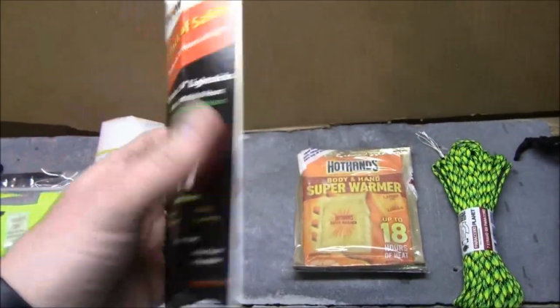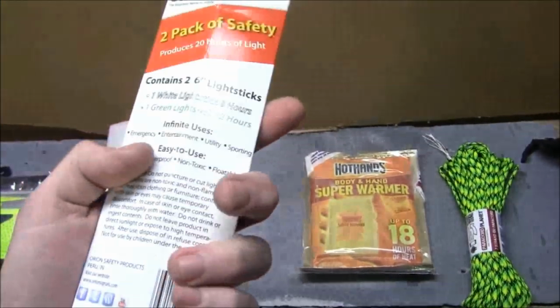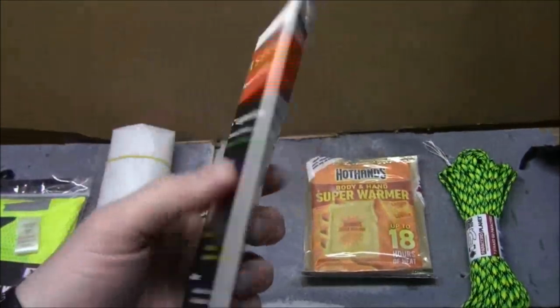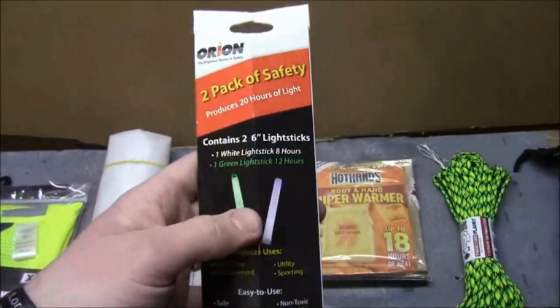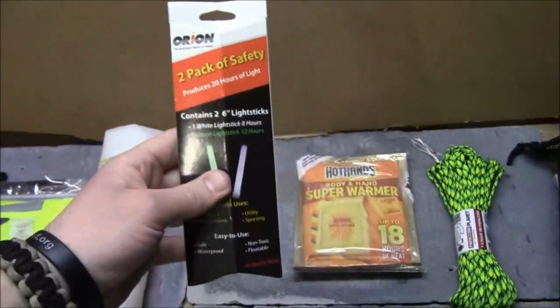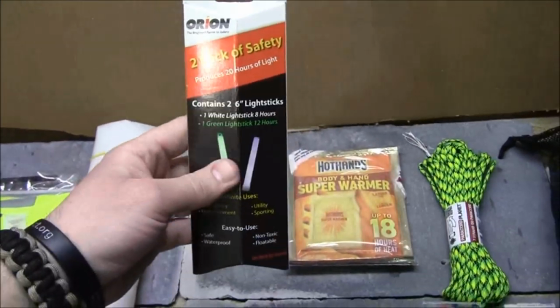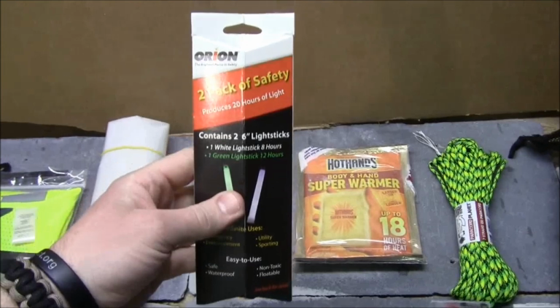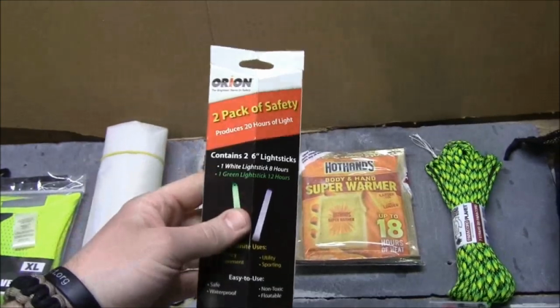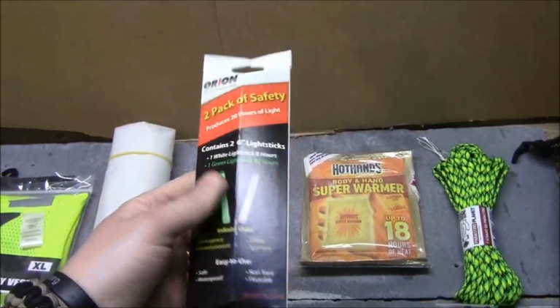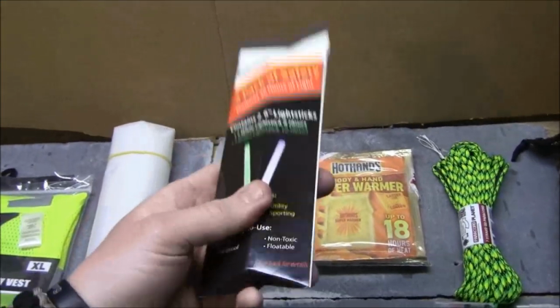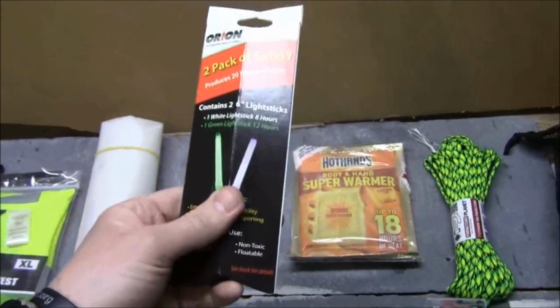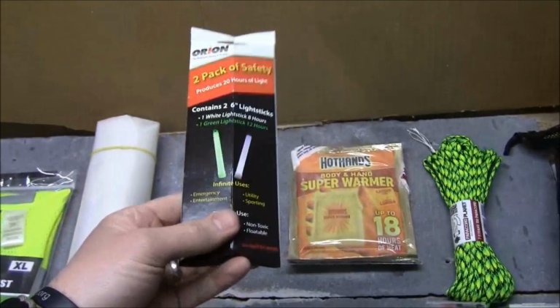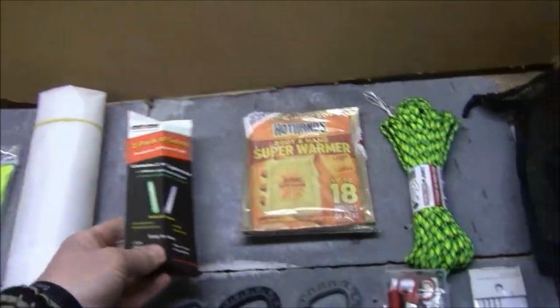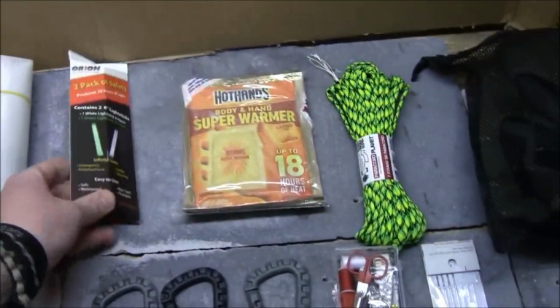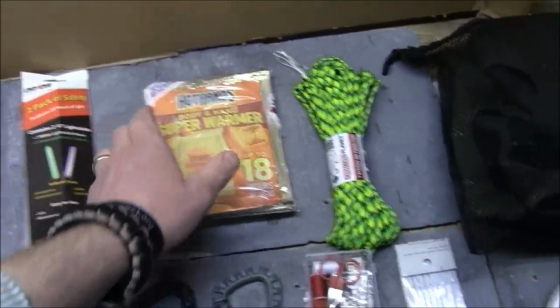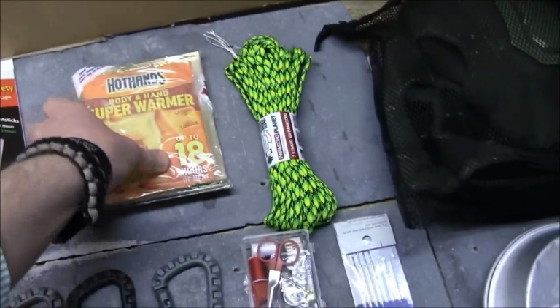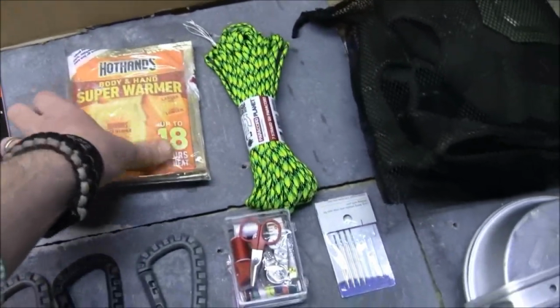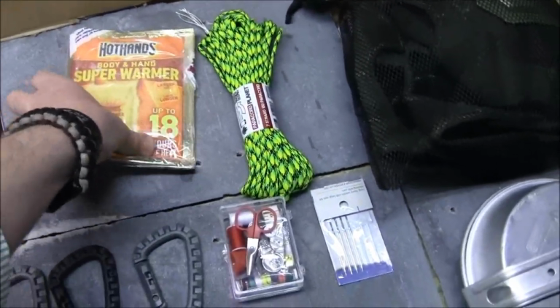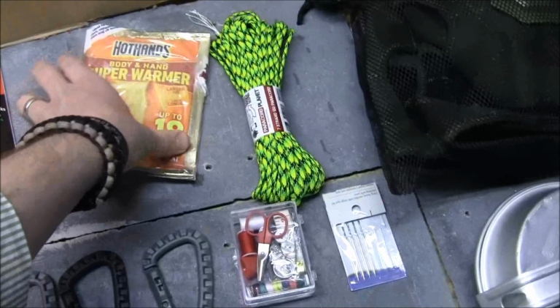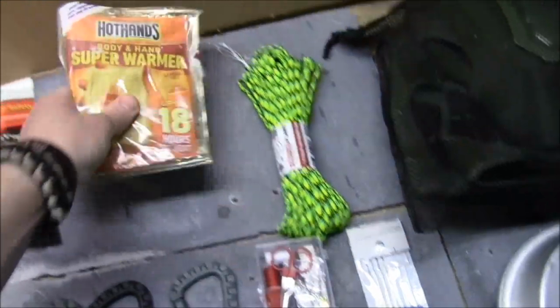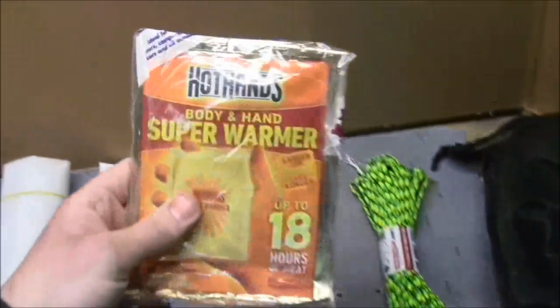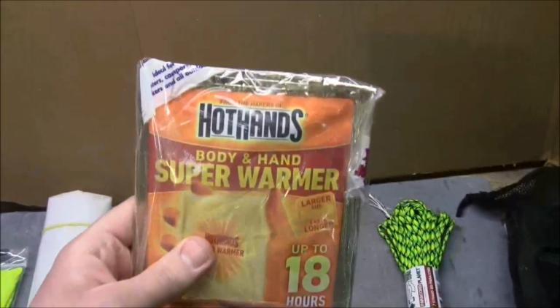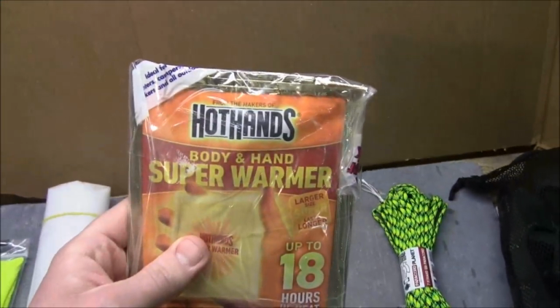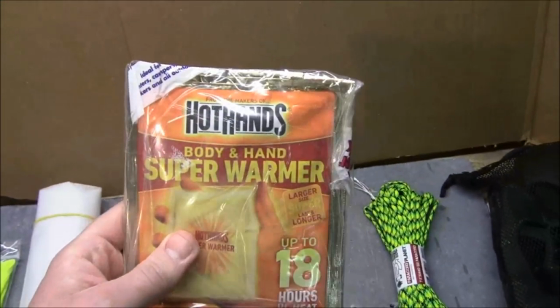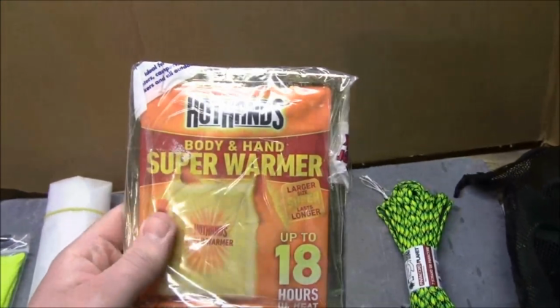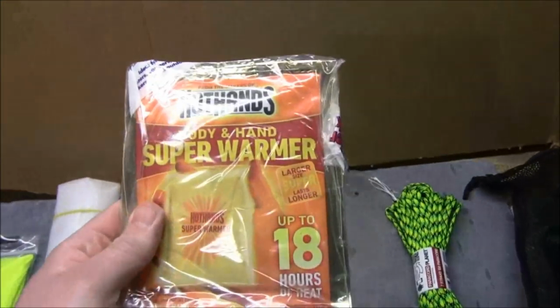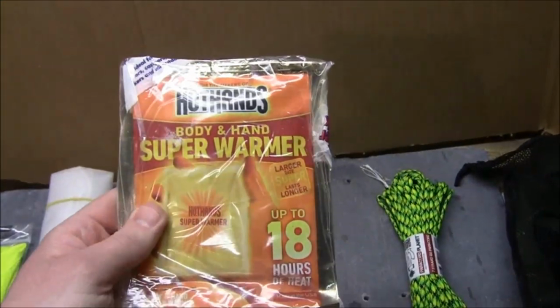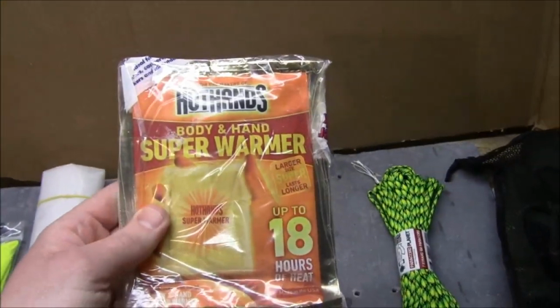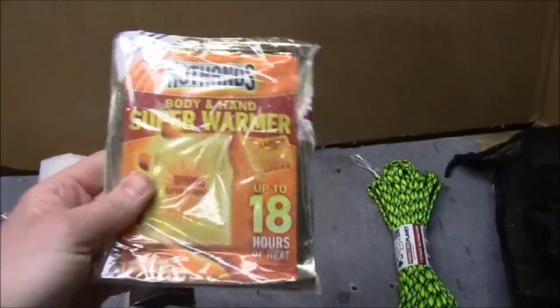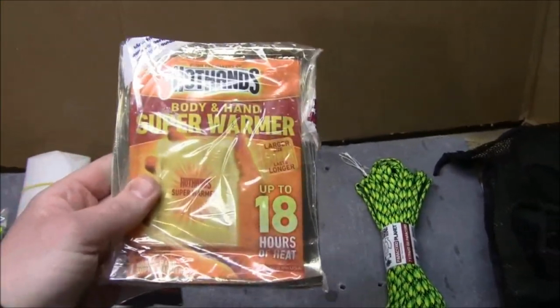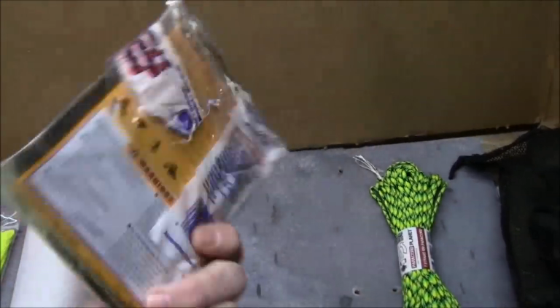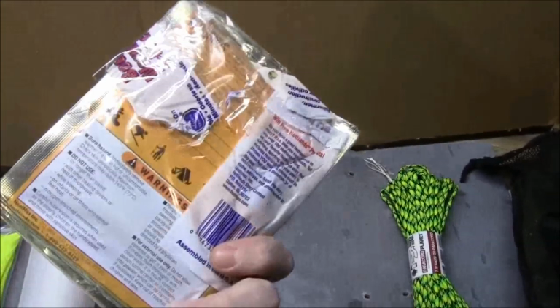So if you really have to signal and you don't just want to use a fire to do that, here's an easy way to get some attention. I've also got some hand warmers — again, super inexpensive, about three or four bucks for a whole bunch of them, and I've spread them out in different places.